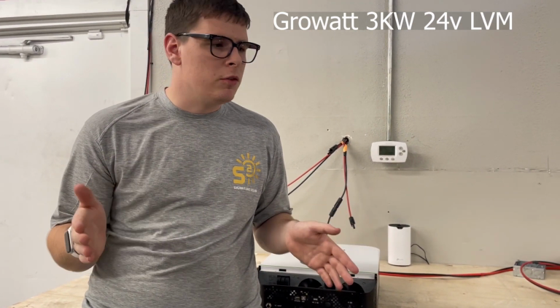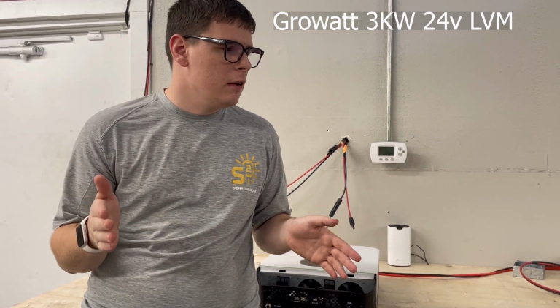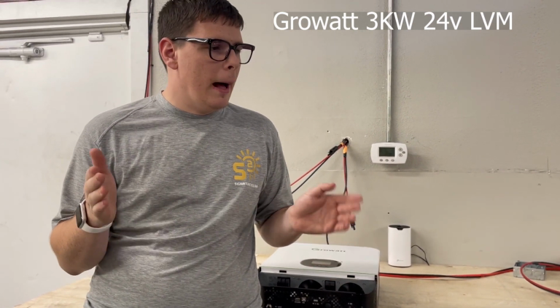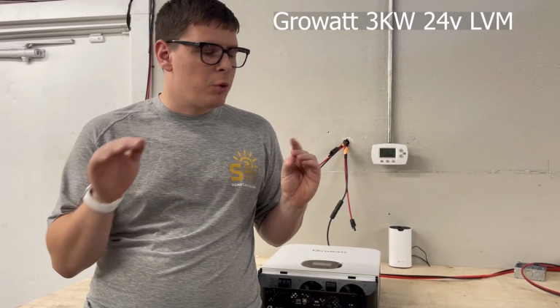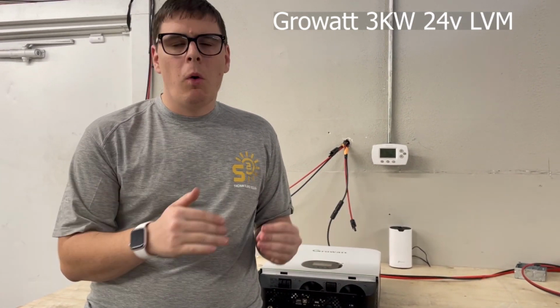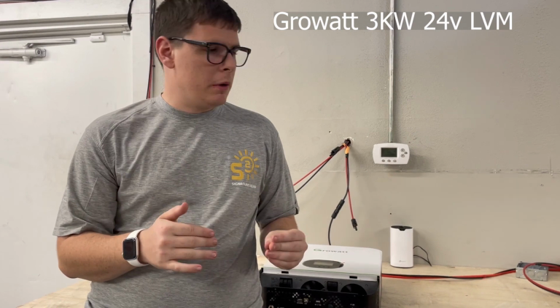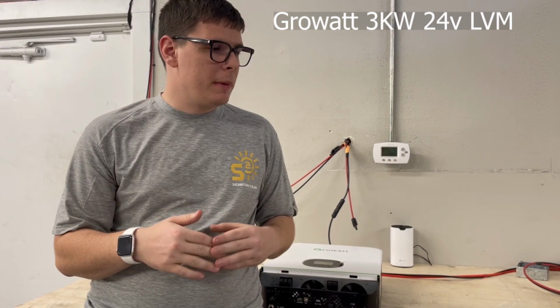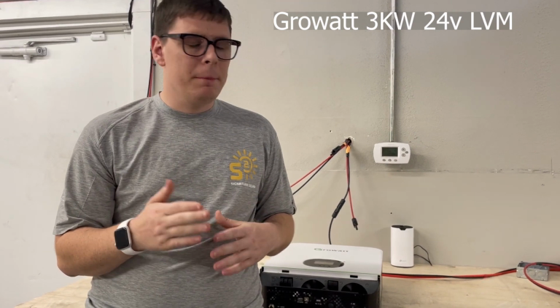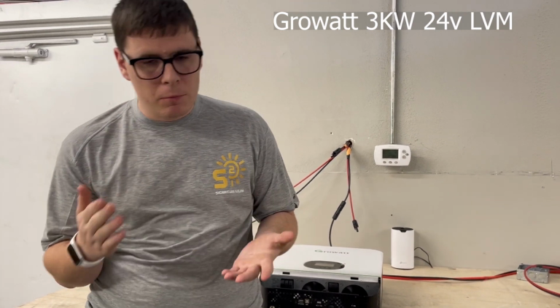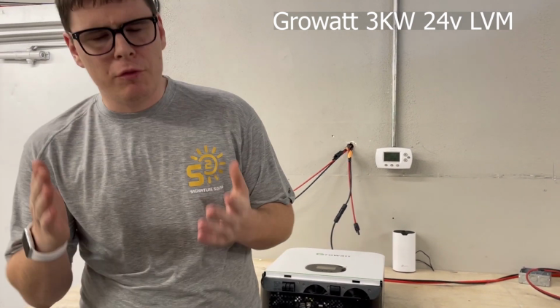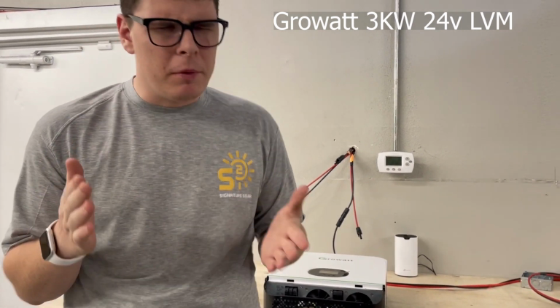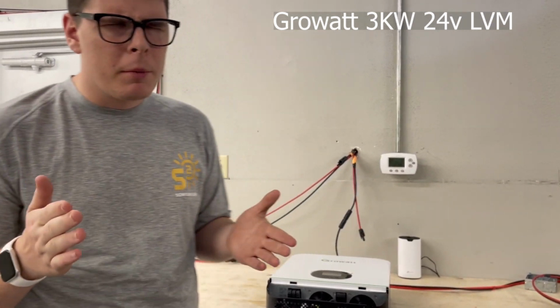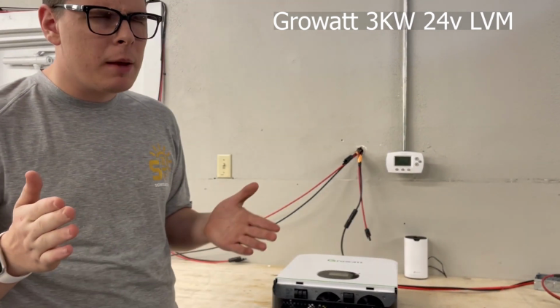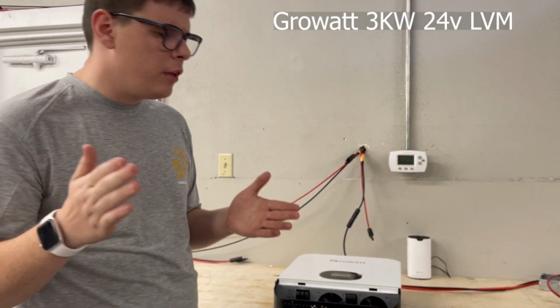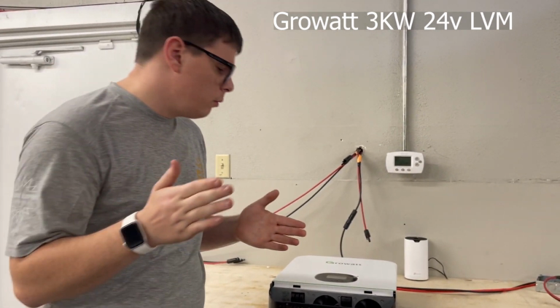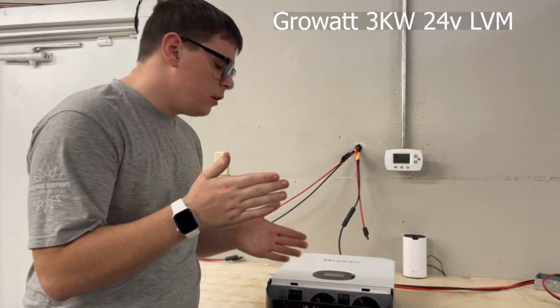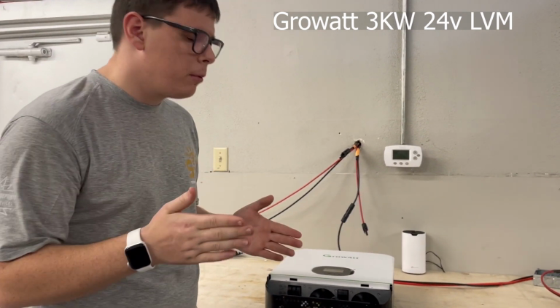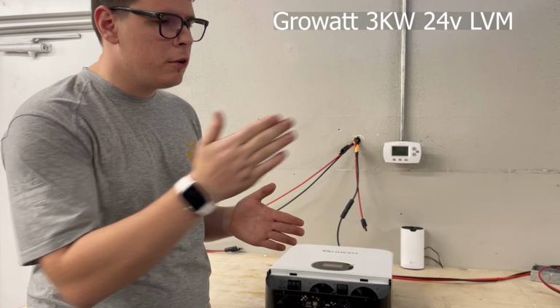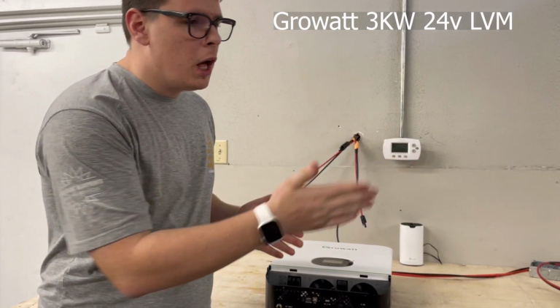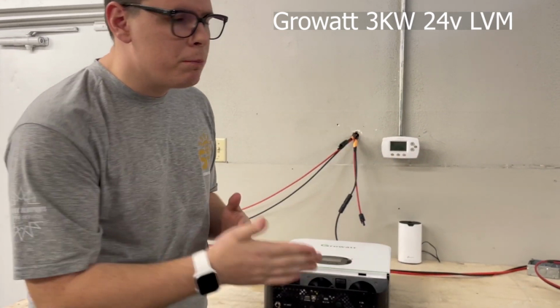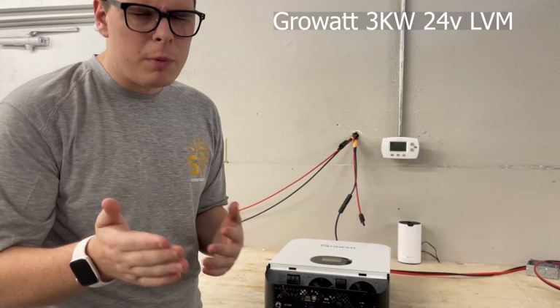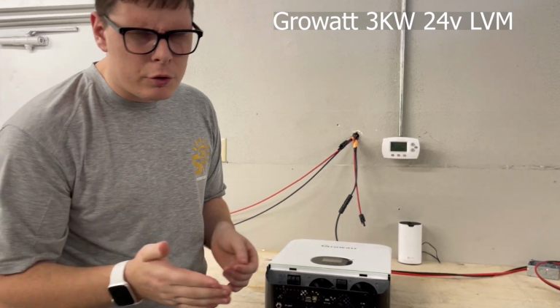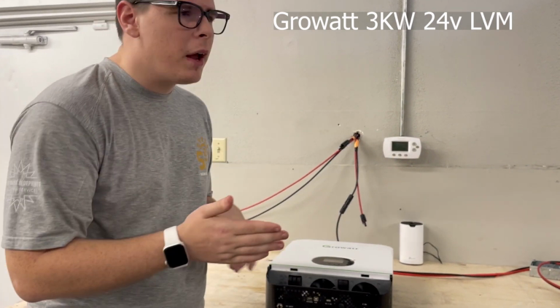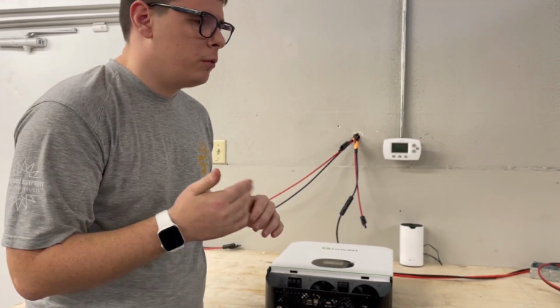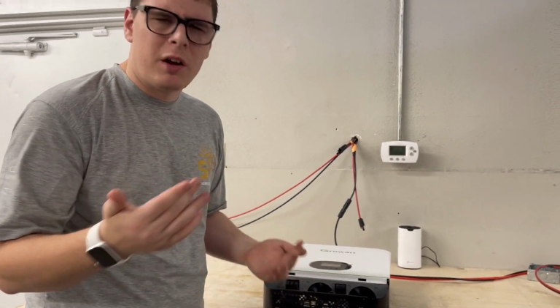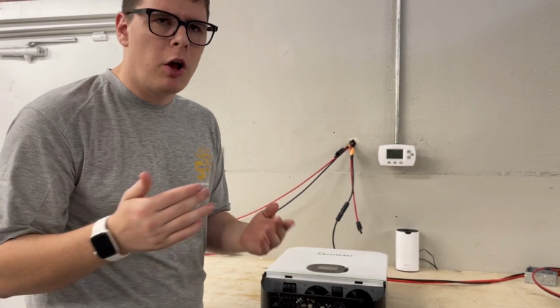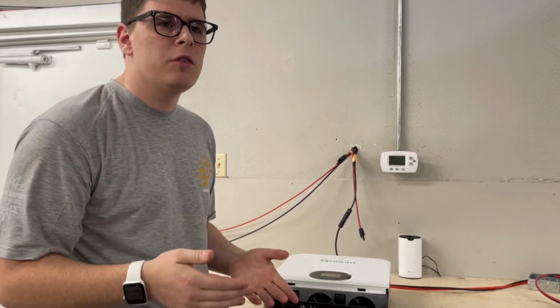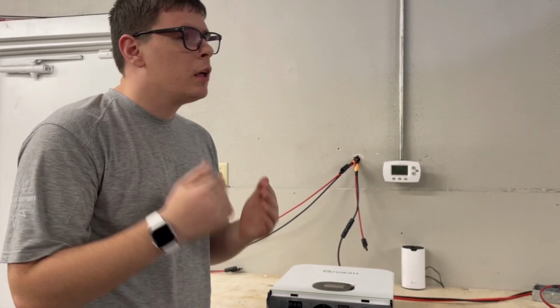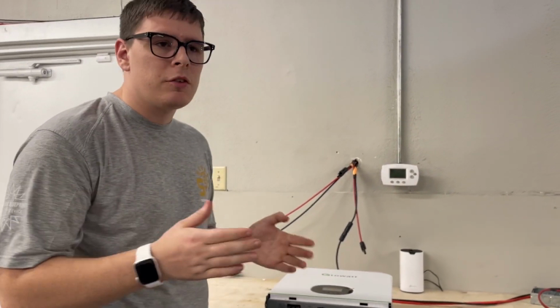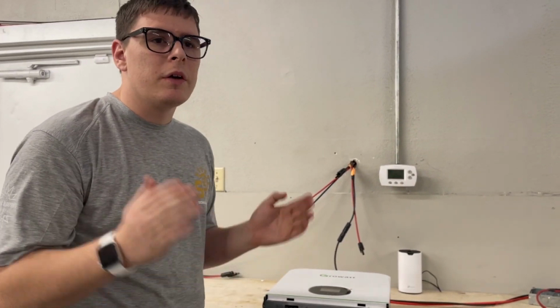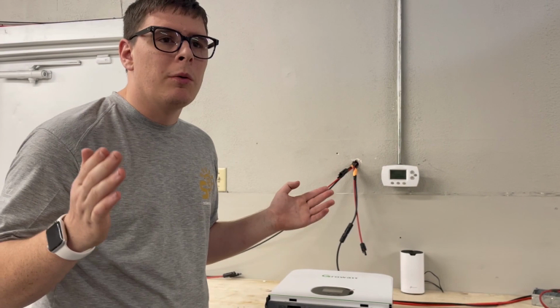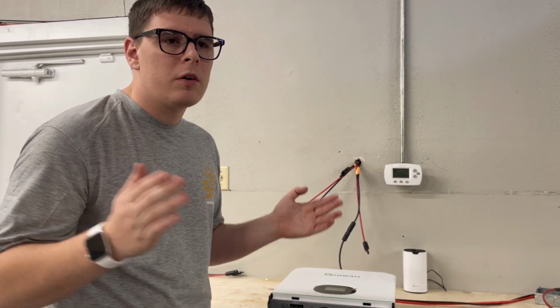We're going to walk through the environmental parameters that we think you should operate under per the manufacturer specs, so try to follow these to make sure you don't get in trouble with warranty and have problems with your system.